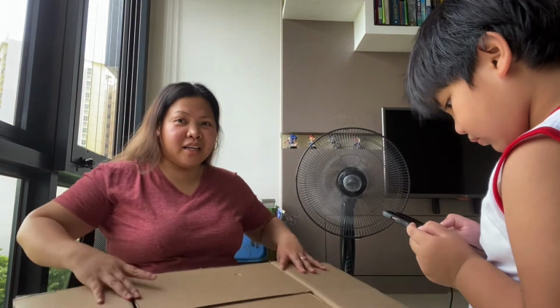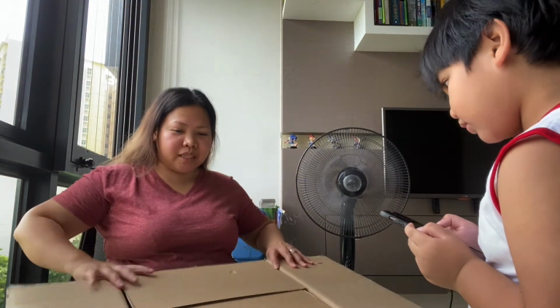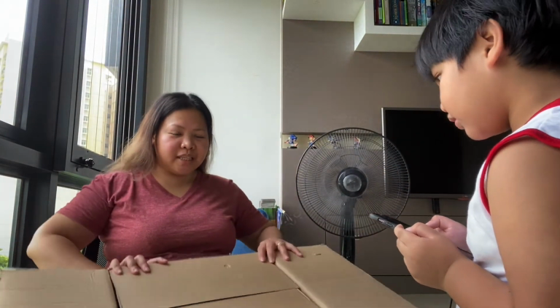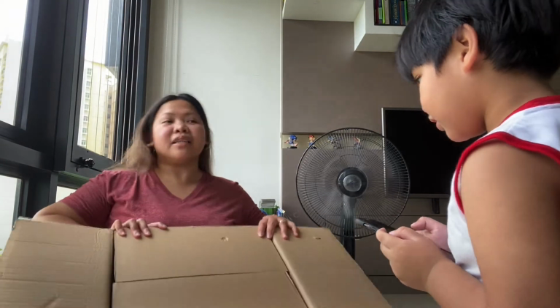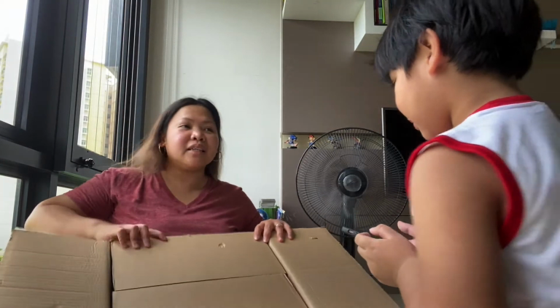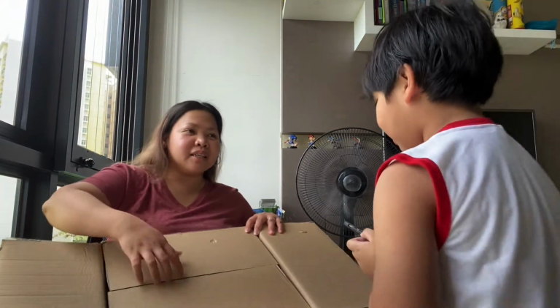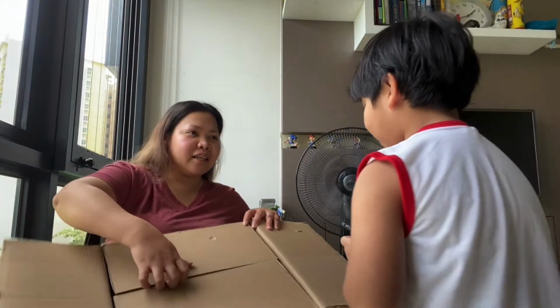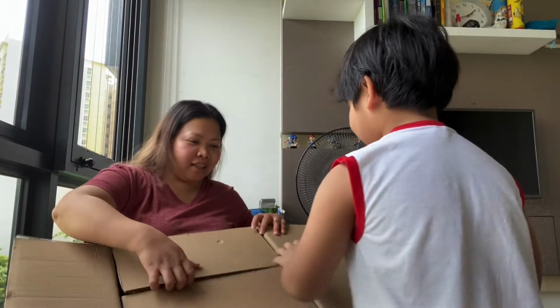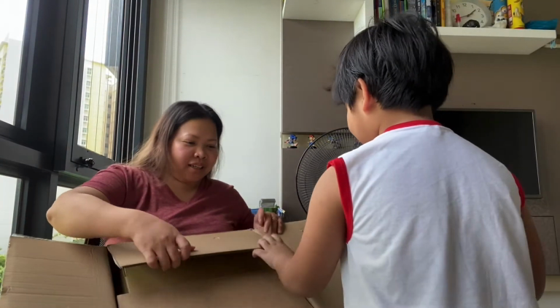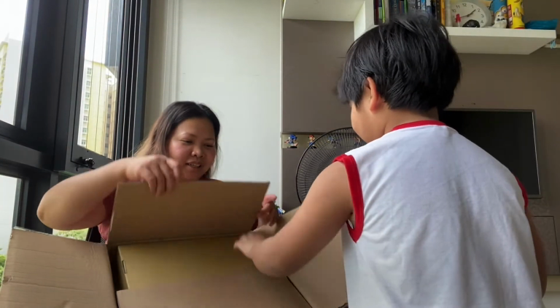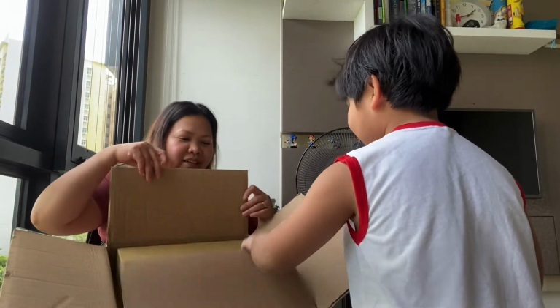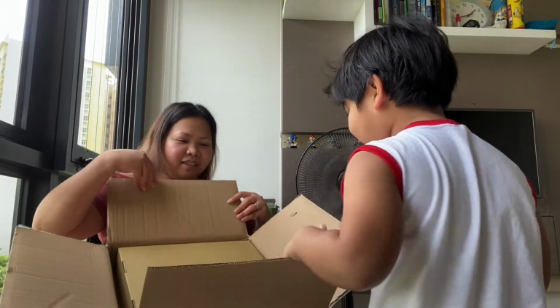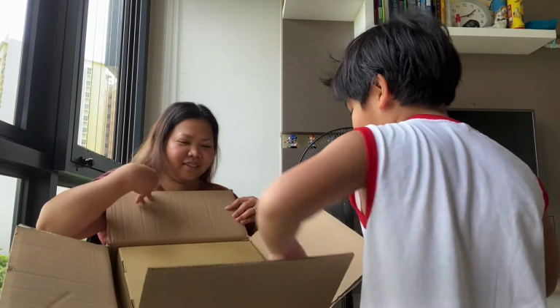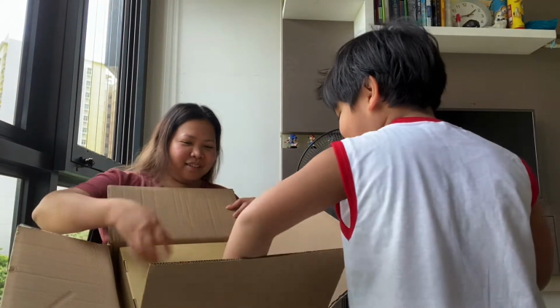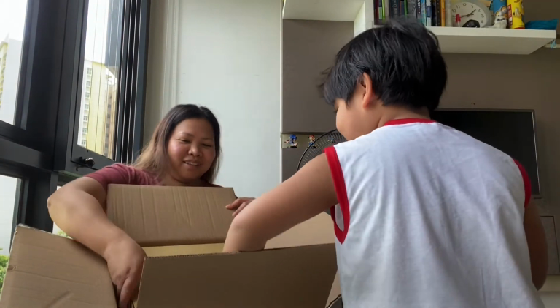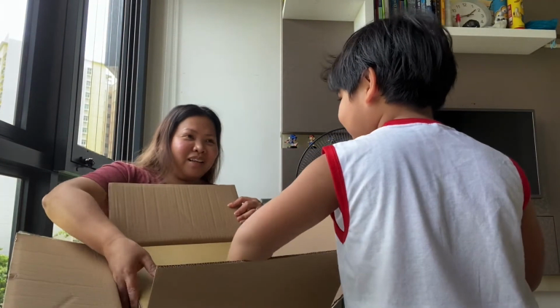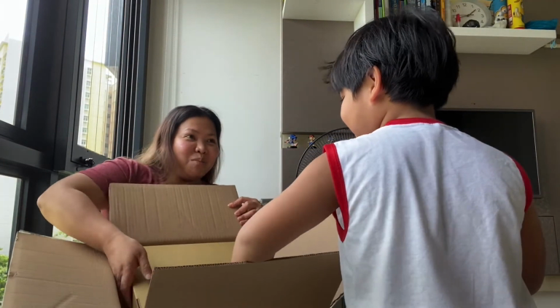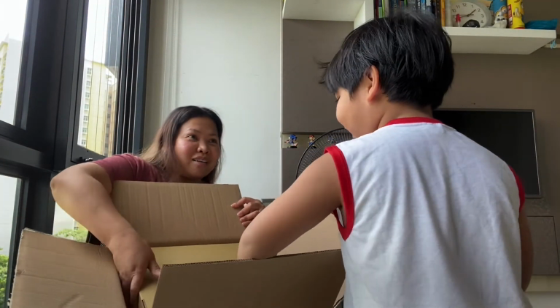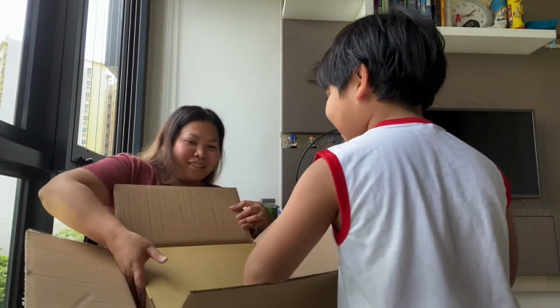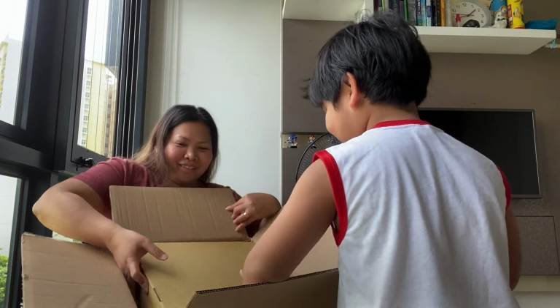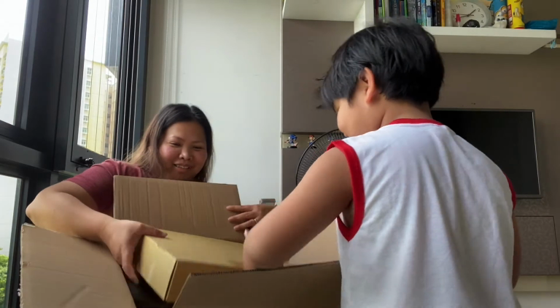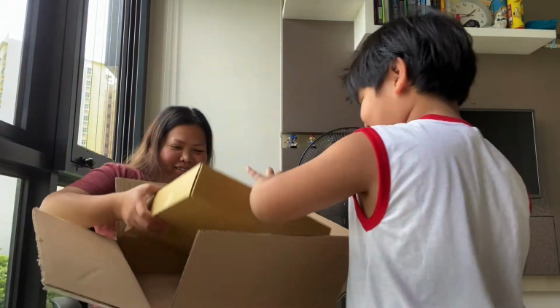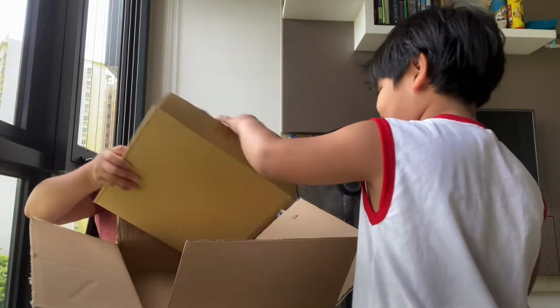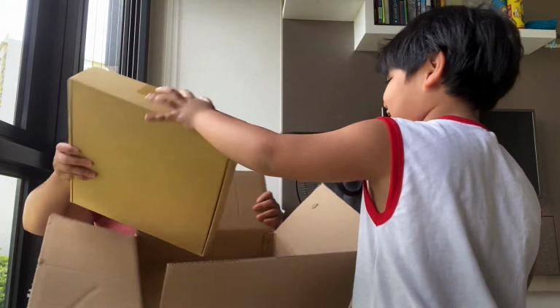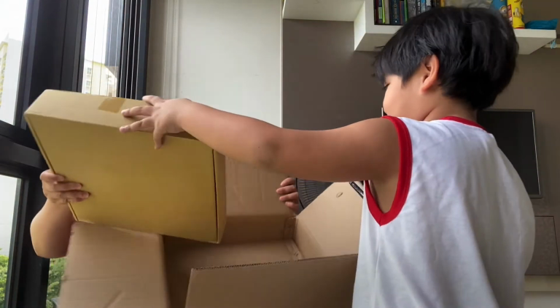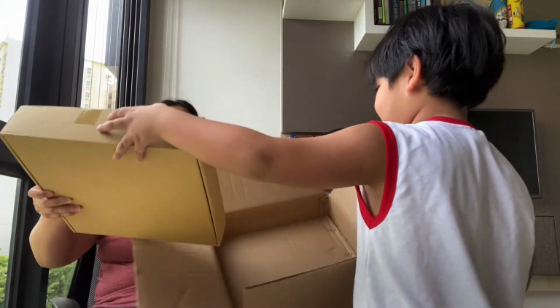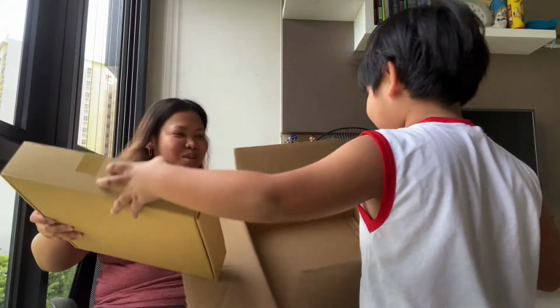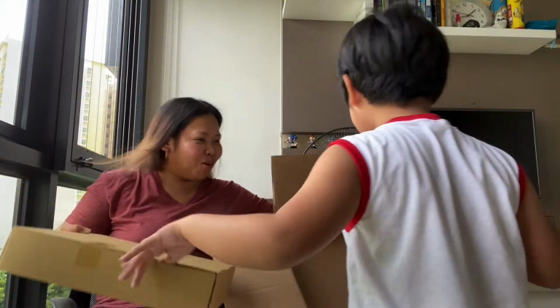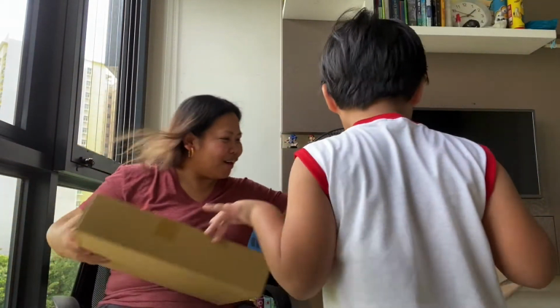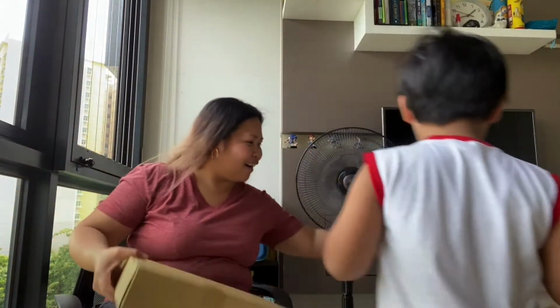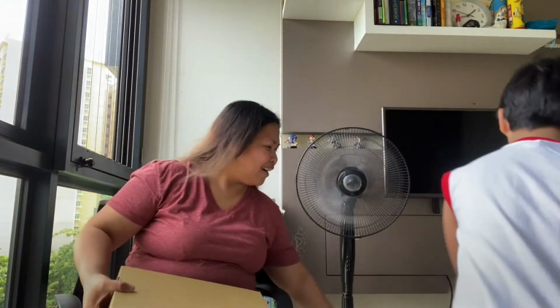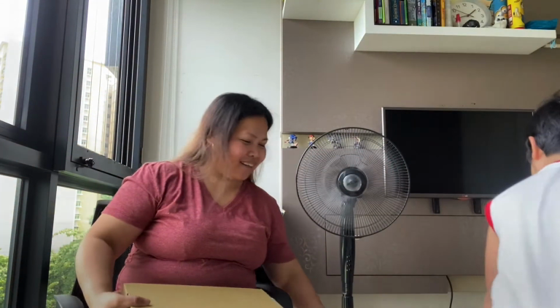What's this? A box. Another box? Another box? What? There's another box inside!